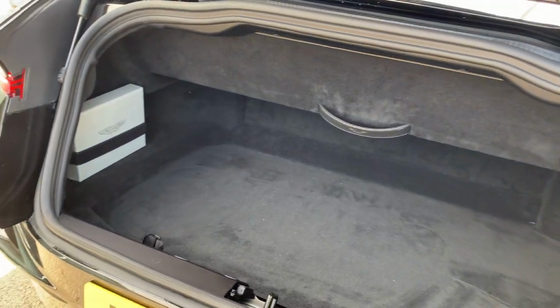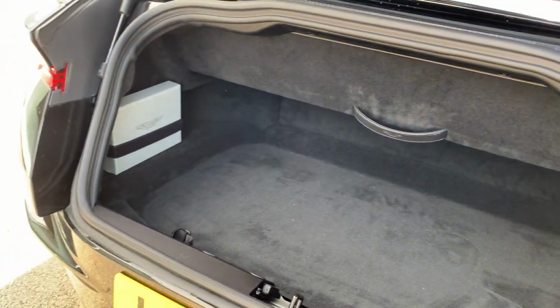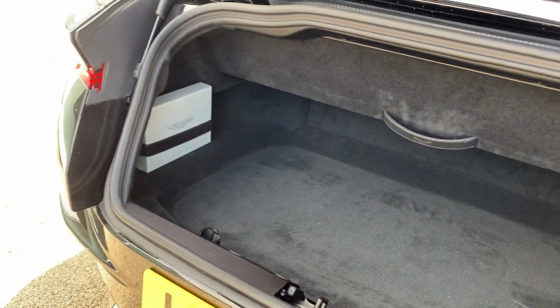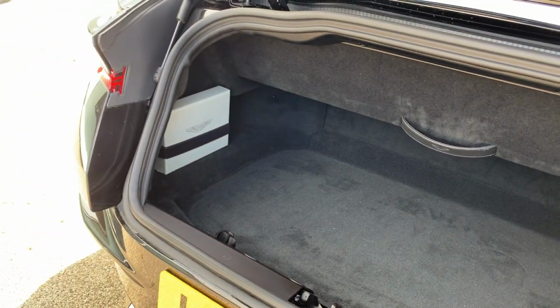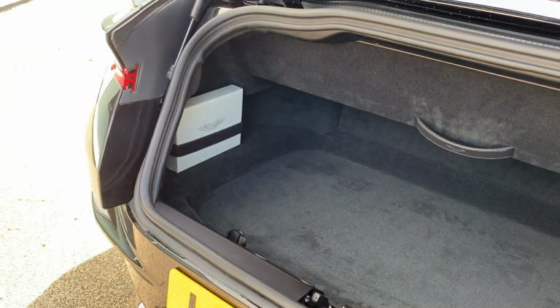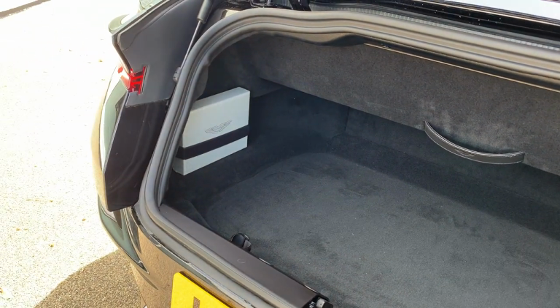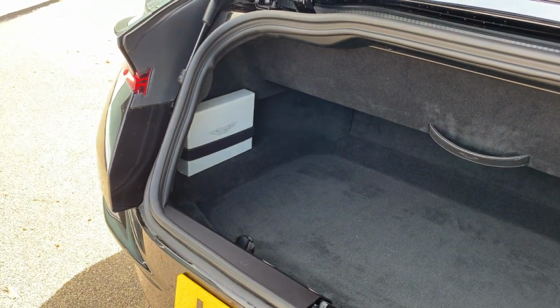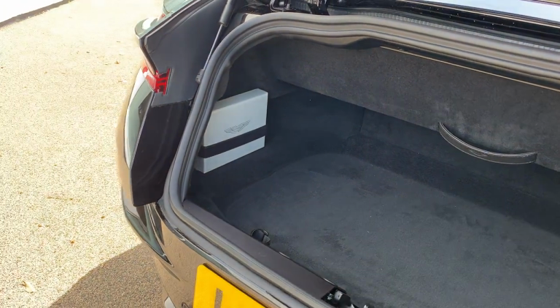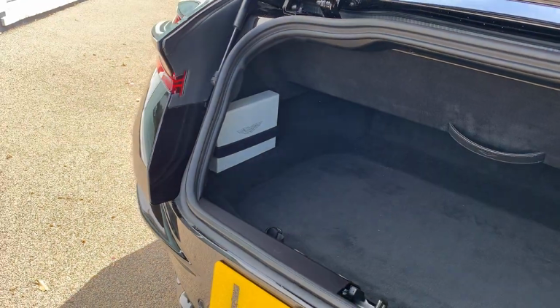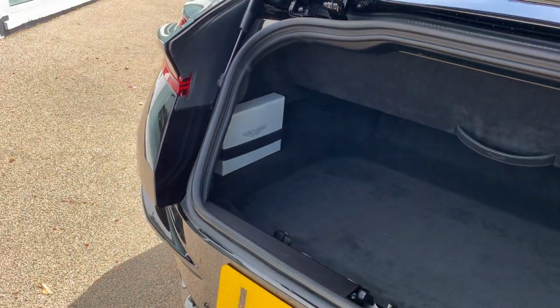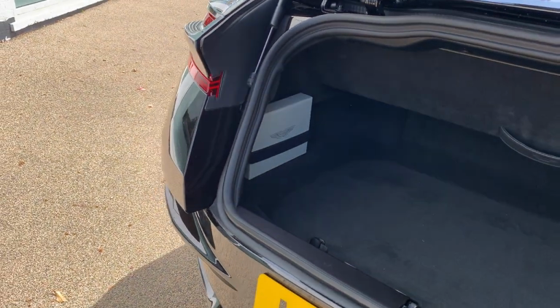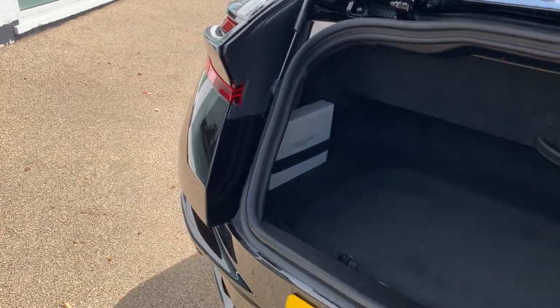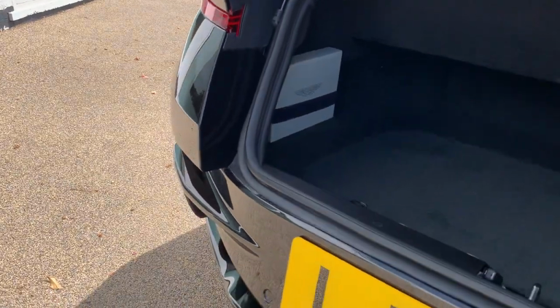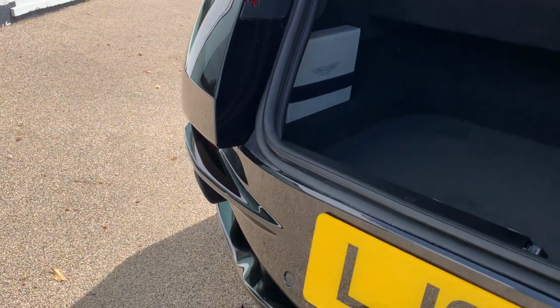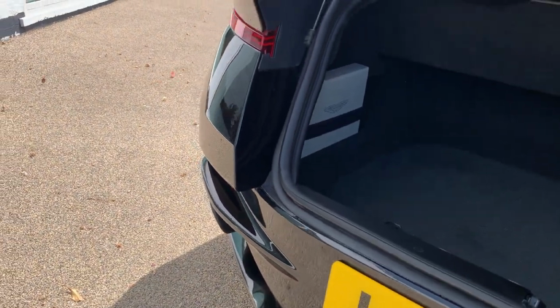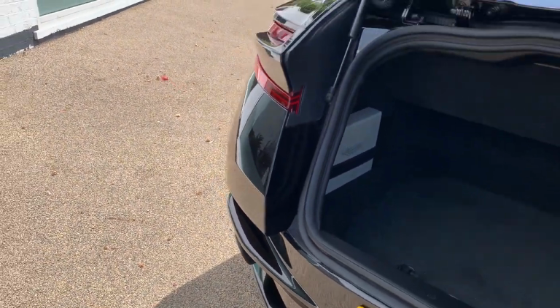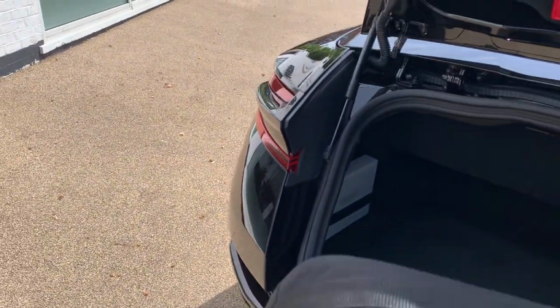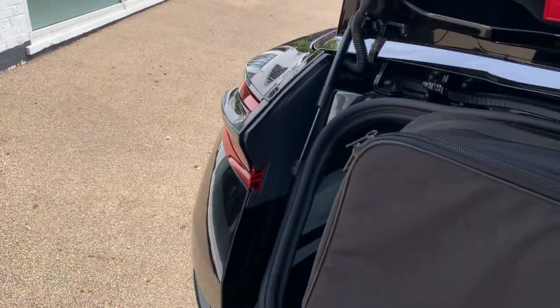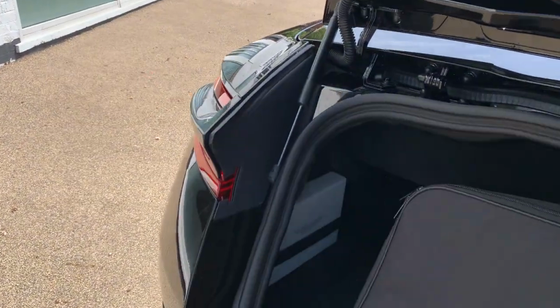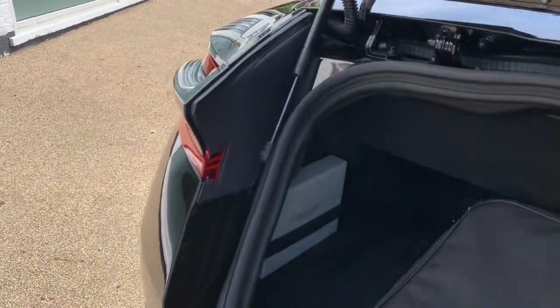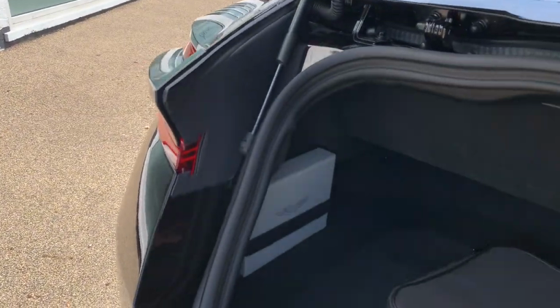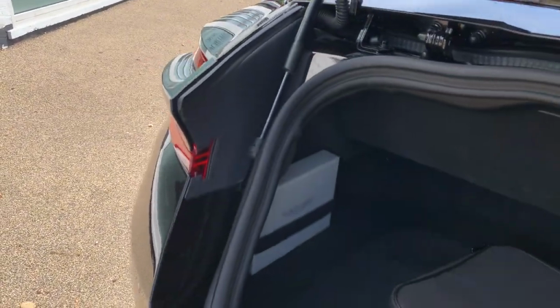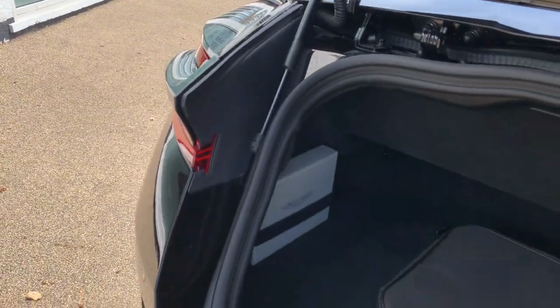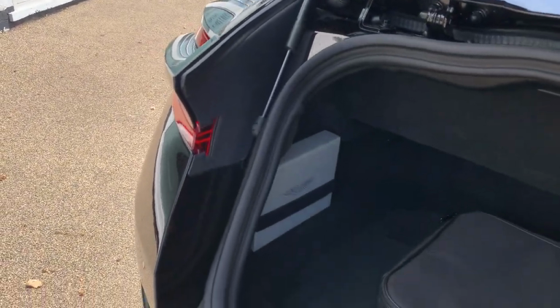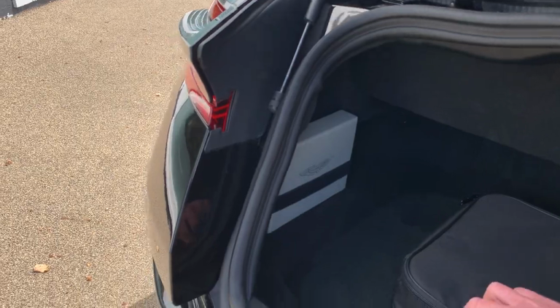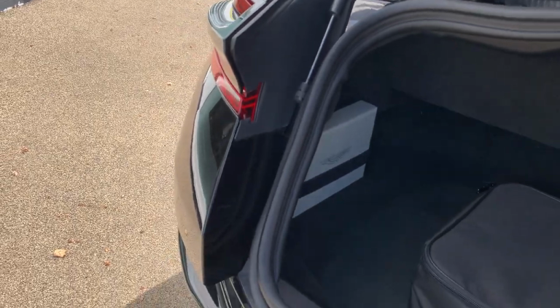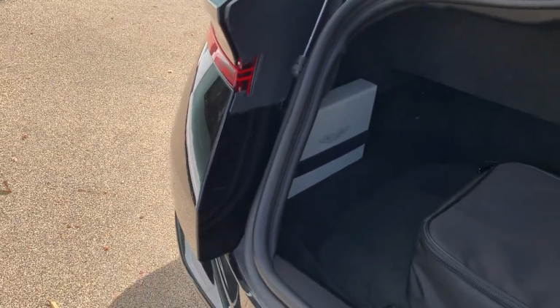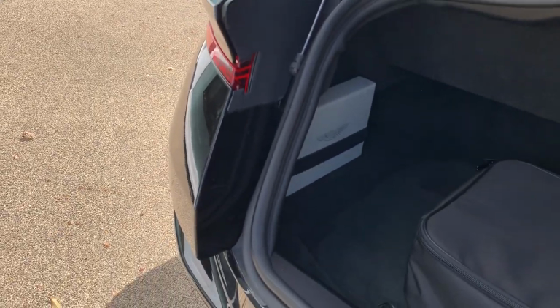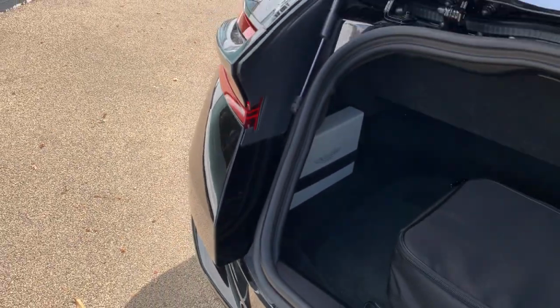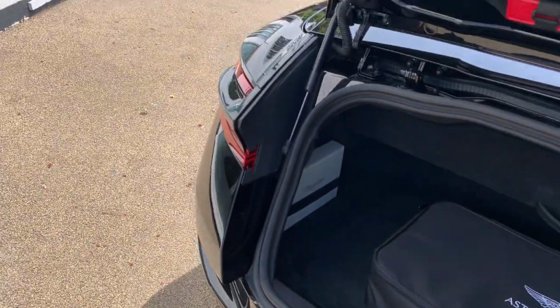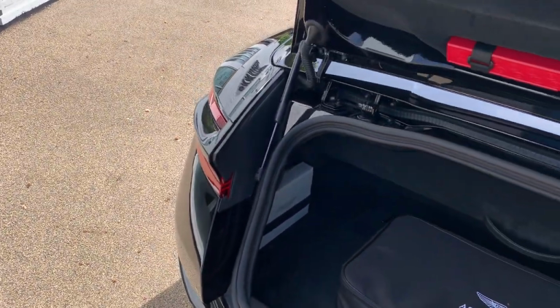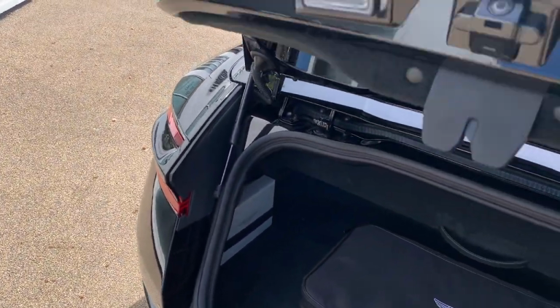The instruction manuals are on the passenger side, as is the service book. This car comes with five years servicing from date of registration, which is something the next owner will really enjoy.